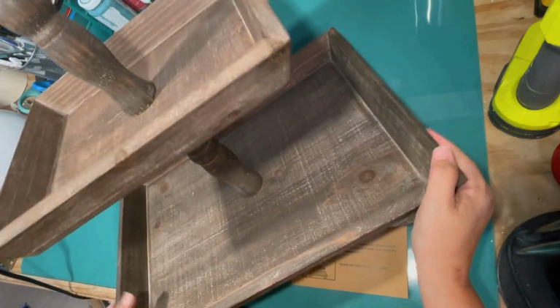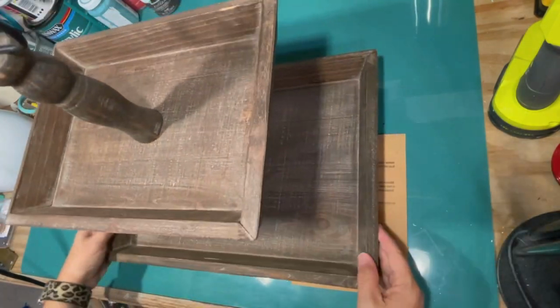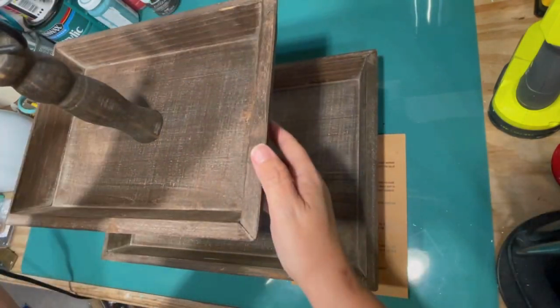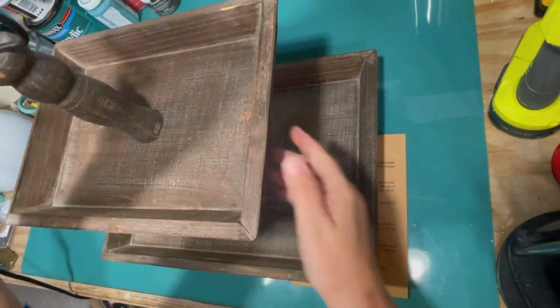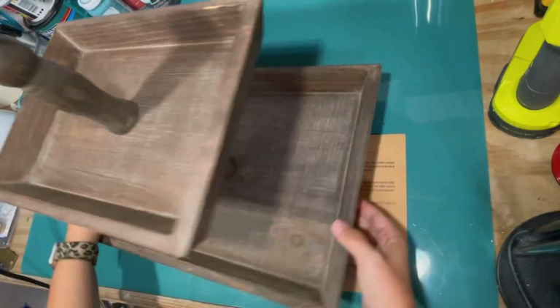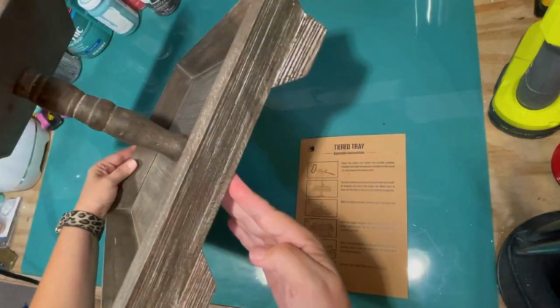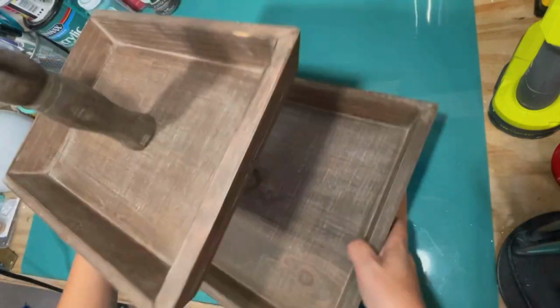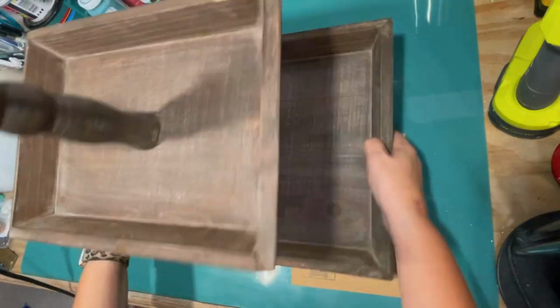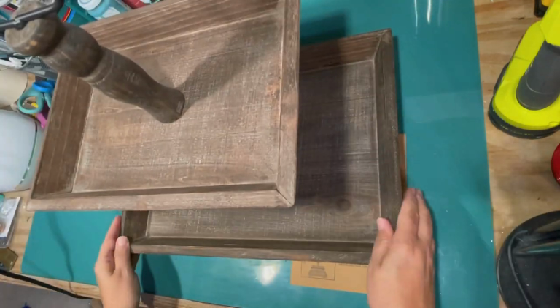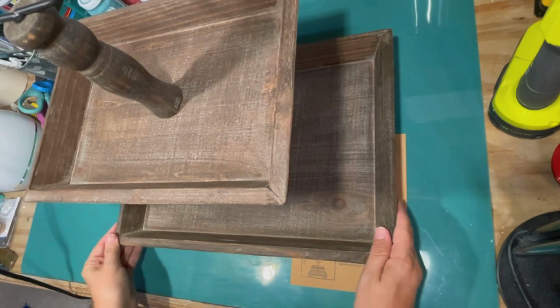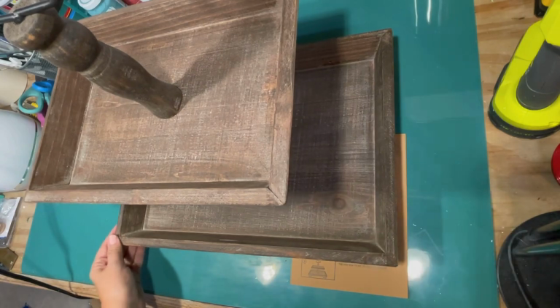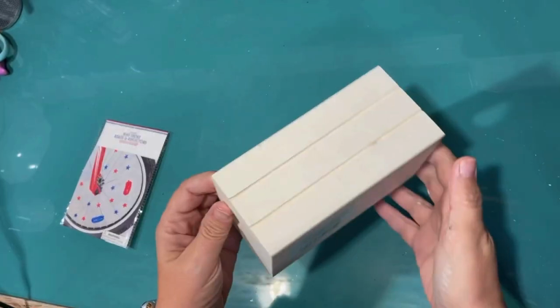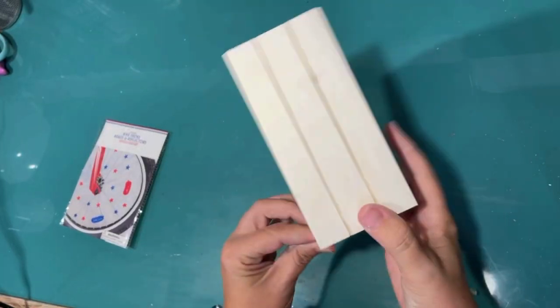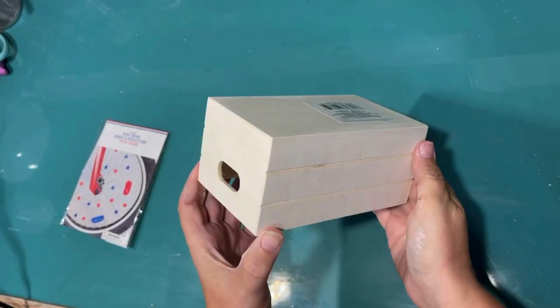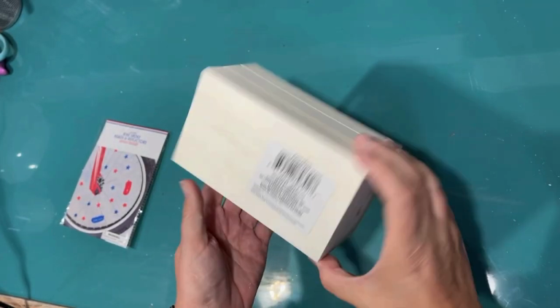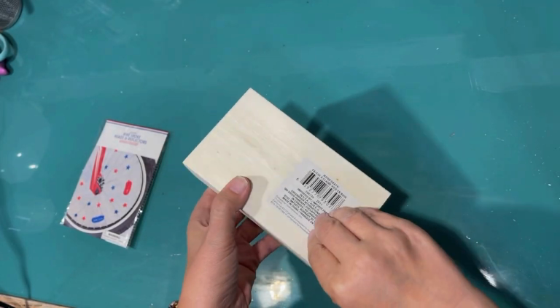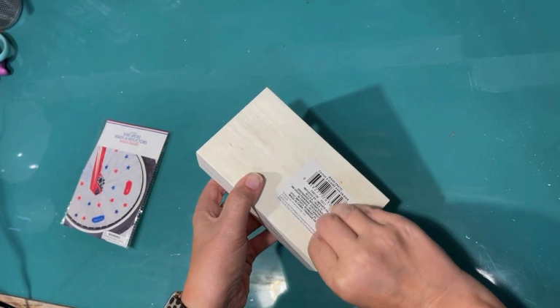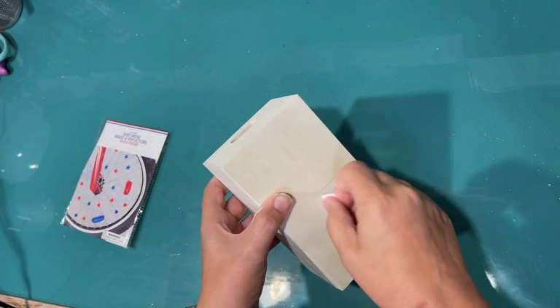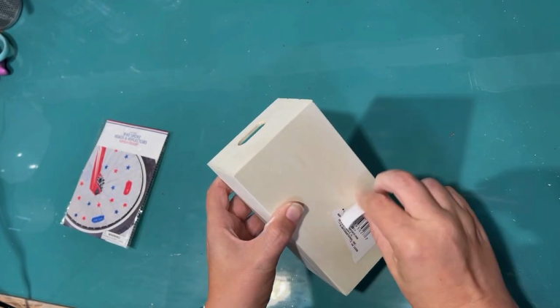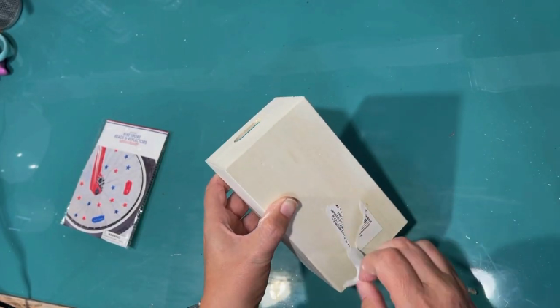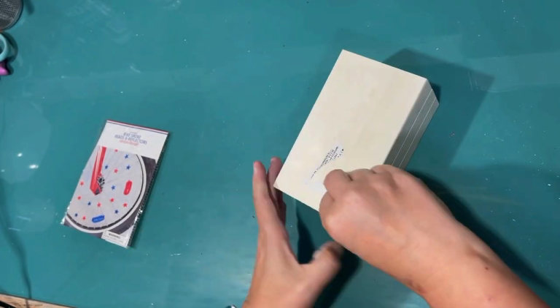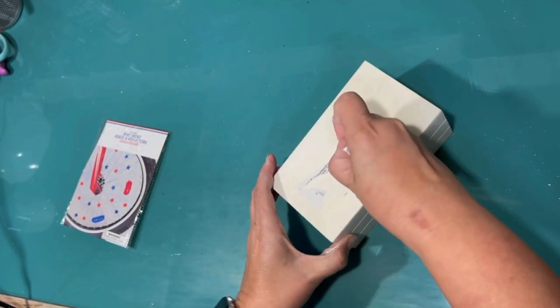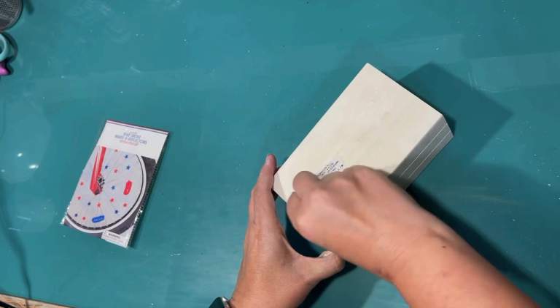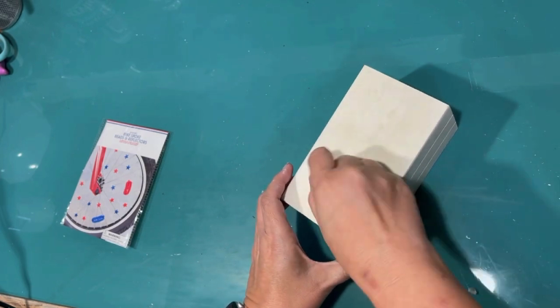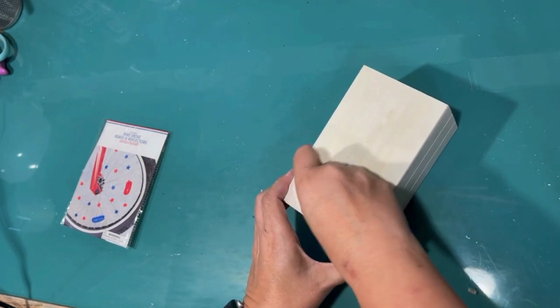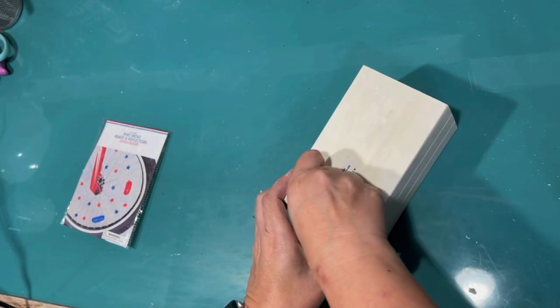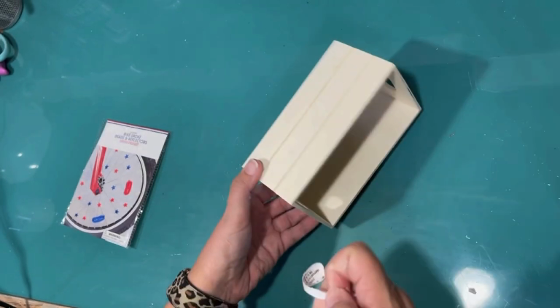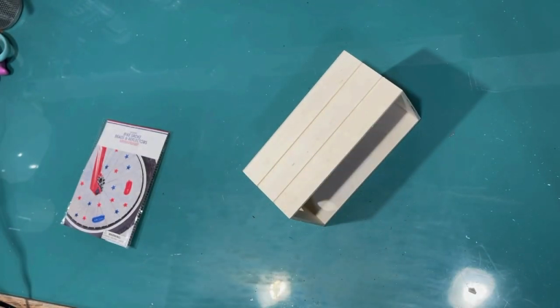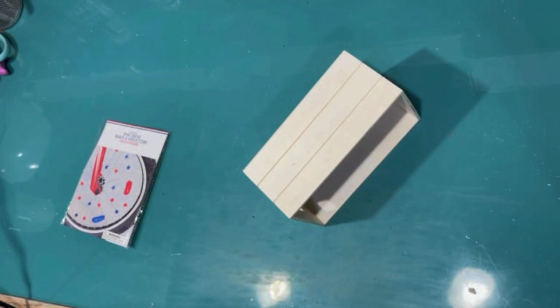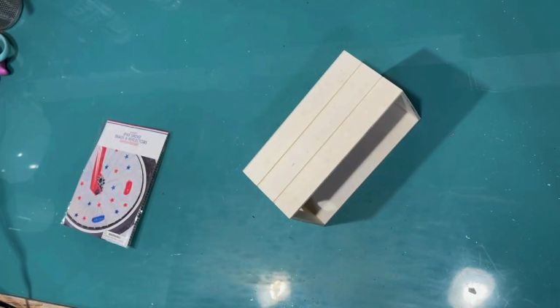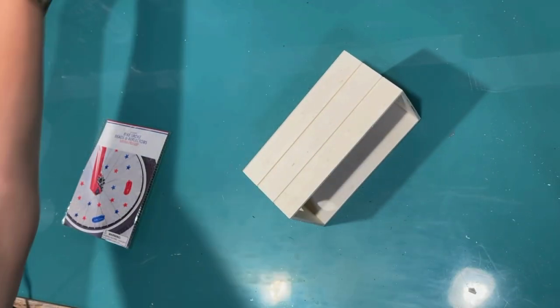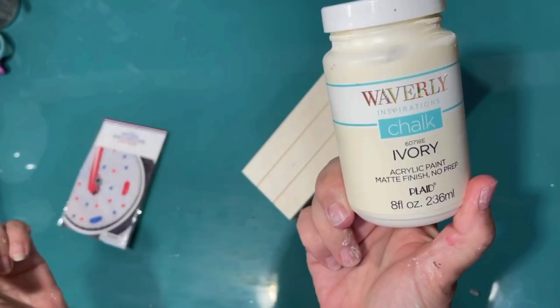As soon as people come in my house, they see it. It'll be a nice greeting, and I love it. Isn't it beautiful? Okay, so the first thing we're going to make for our tiered tray today are some little stacked books.